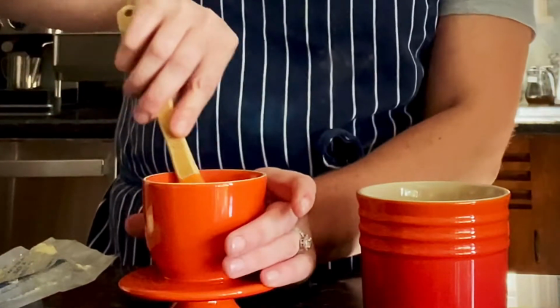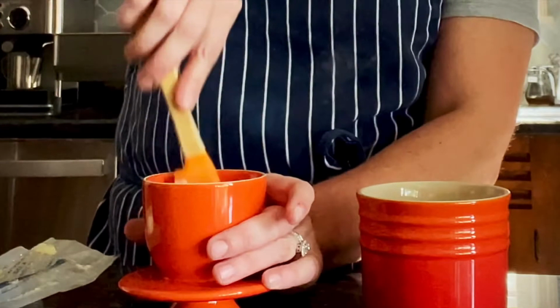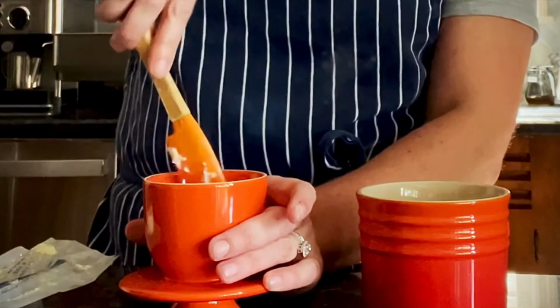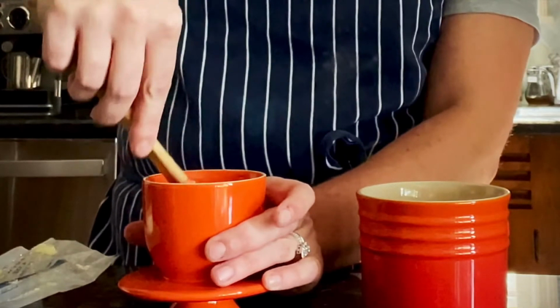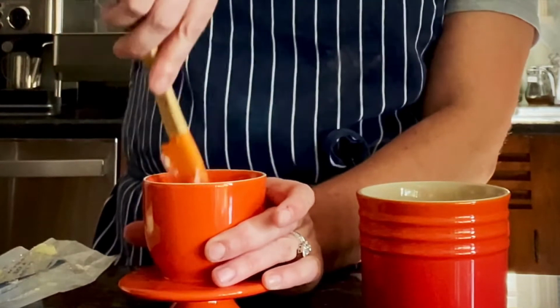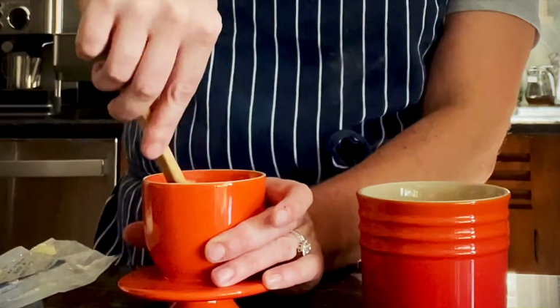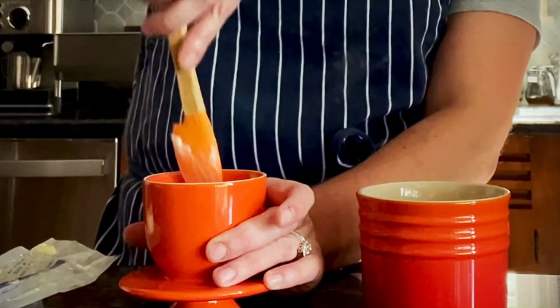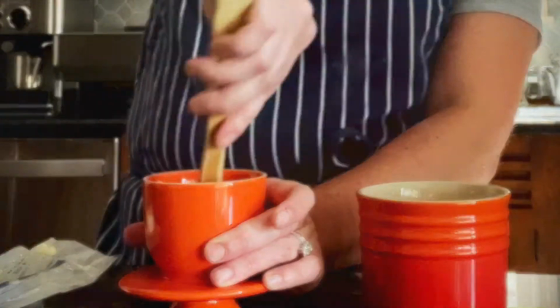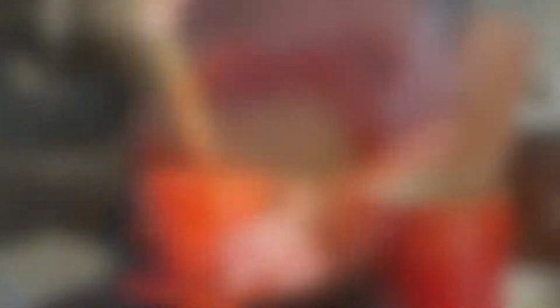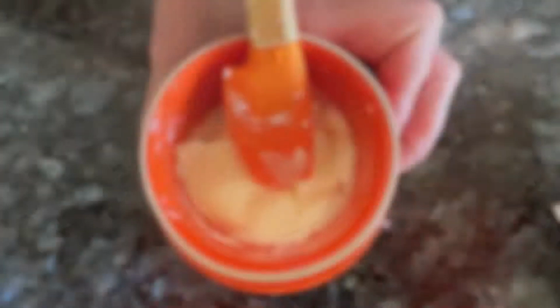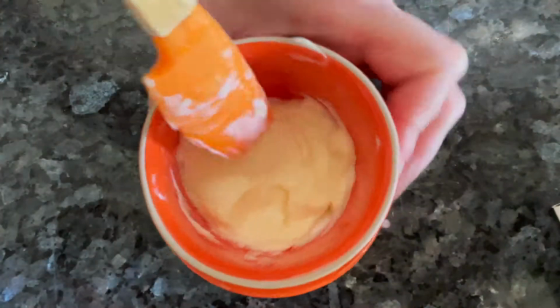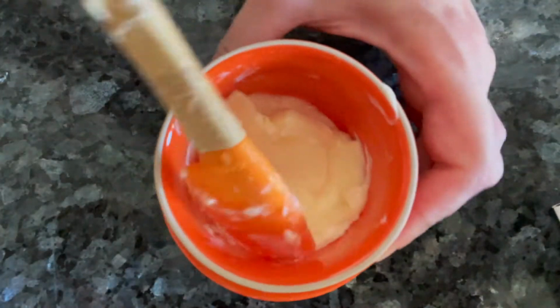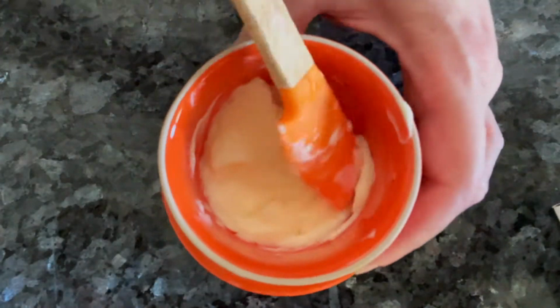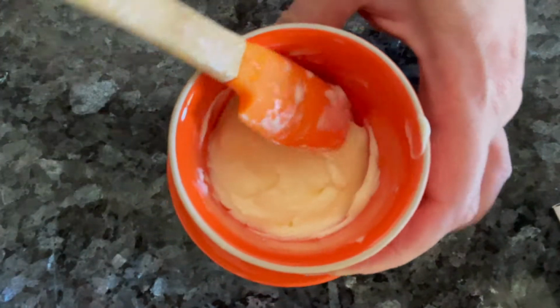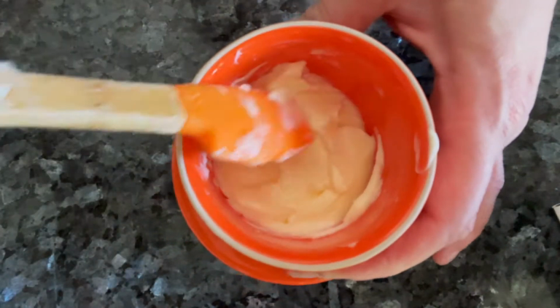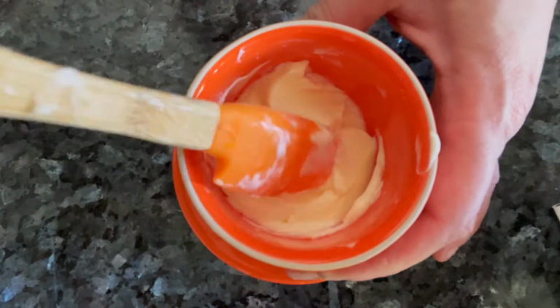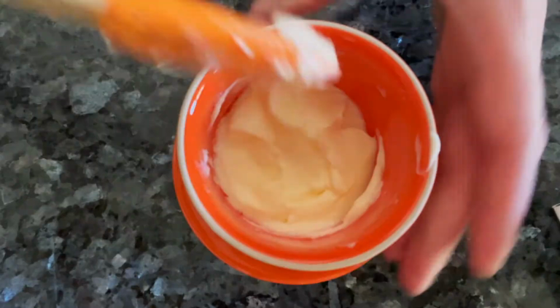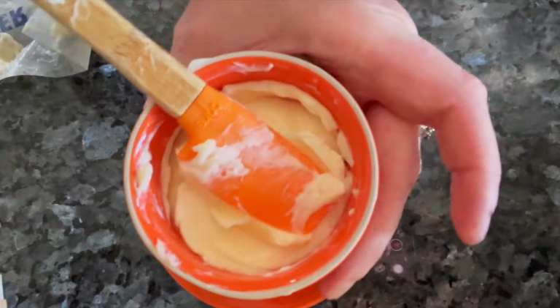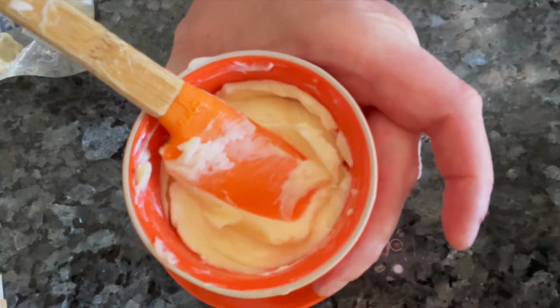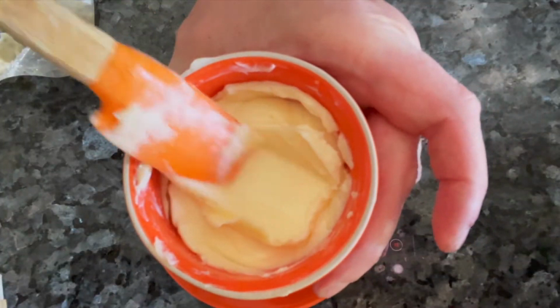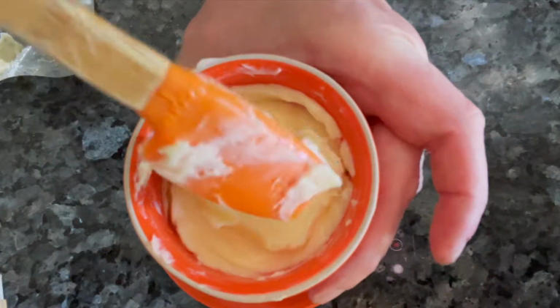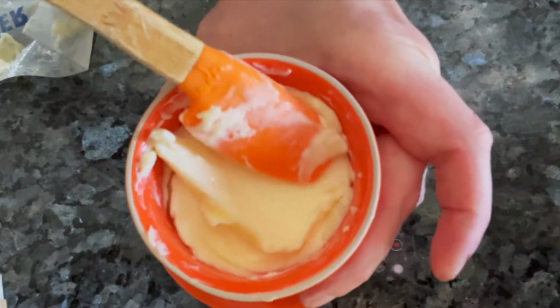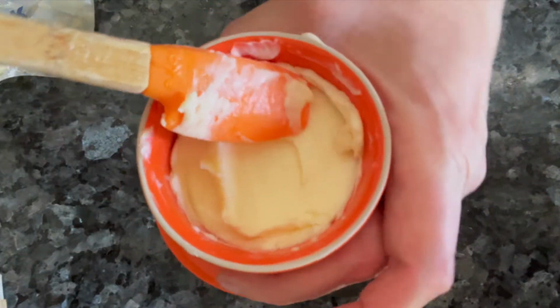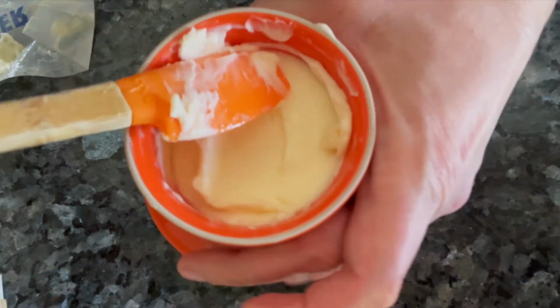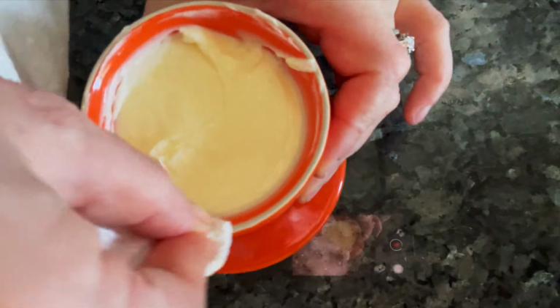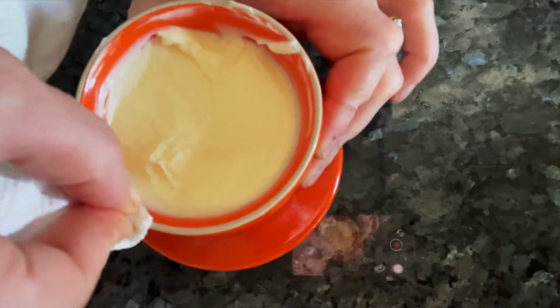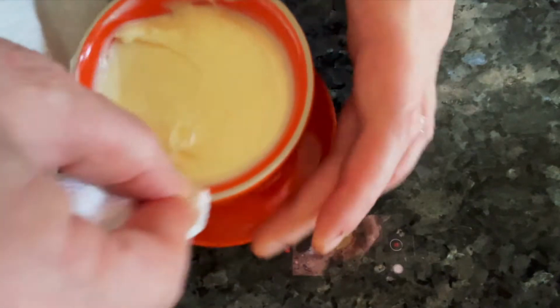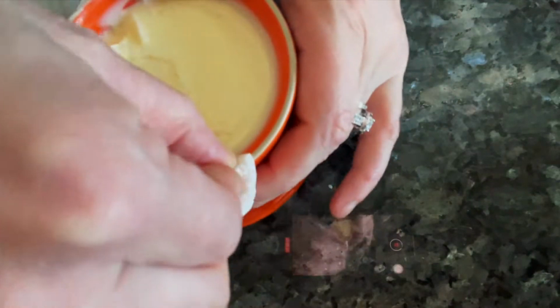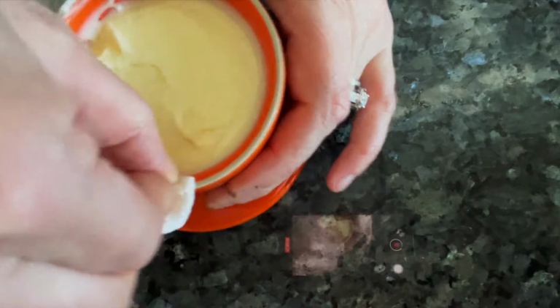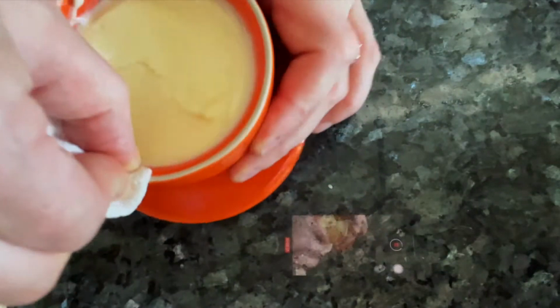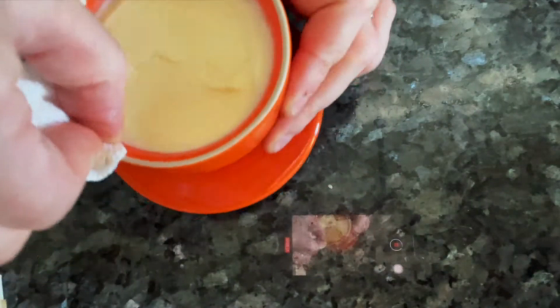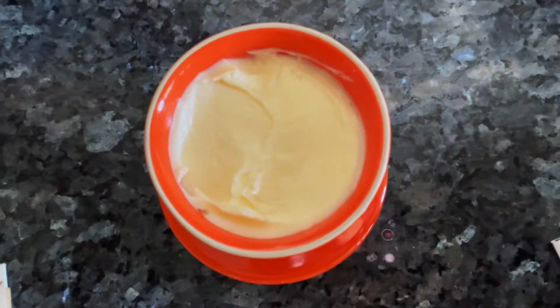Simply remove the lid and pack with a stick of softened butter. Press gently down with each layer to remove any air bubbles. Wipe the rim to remove any residual.